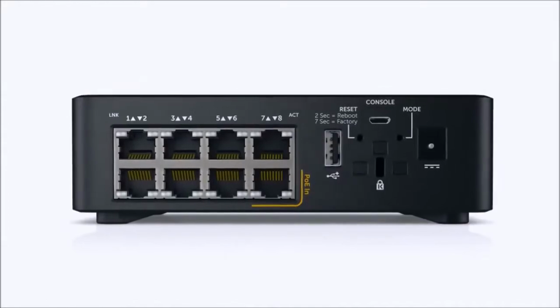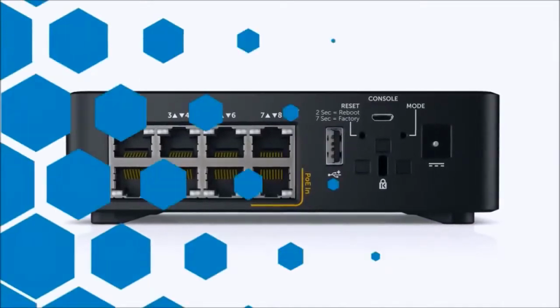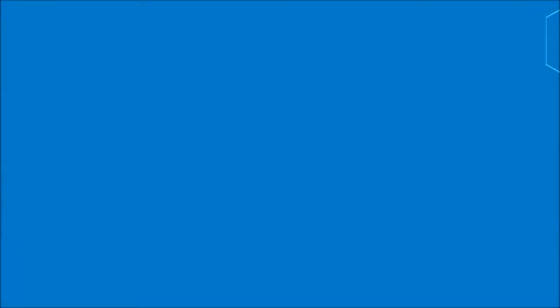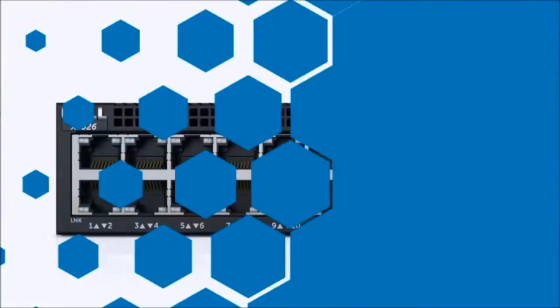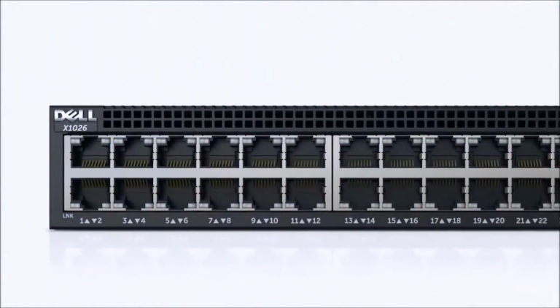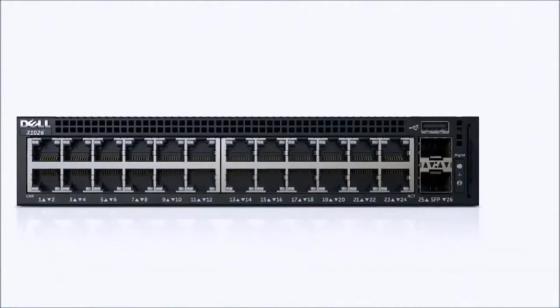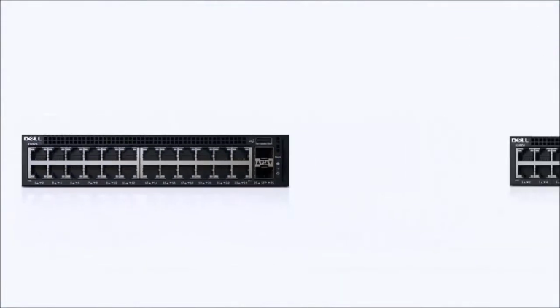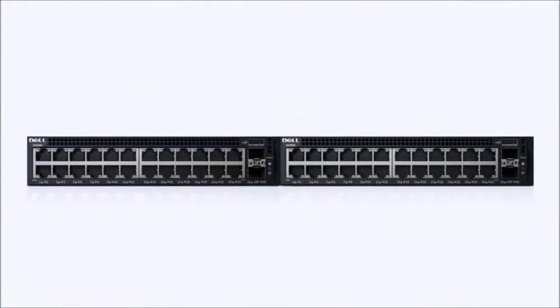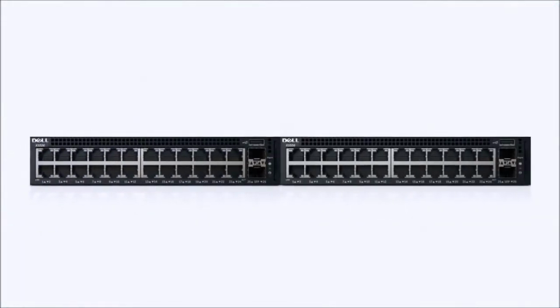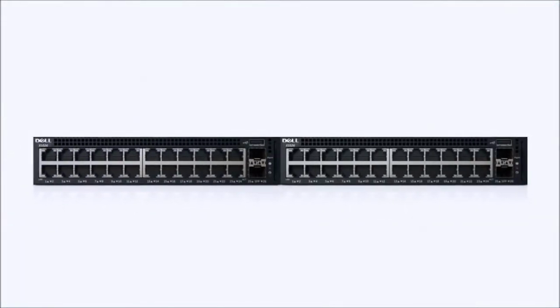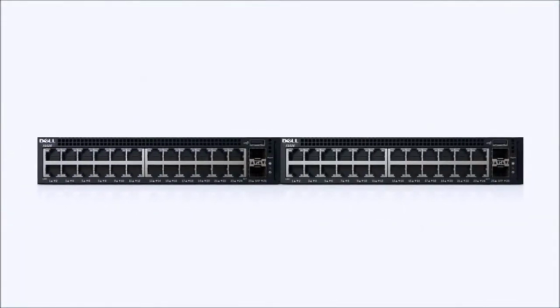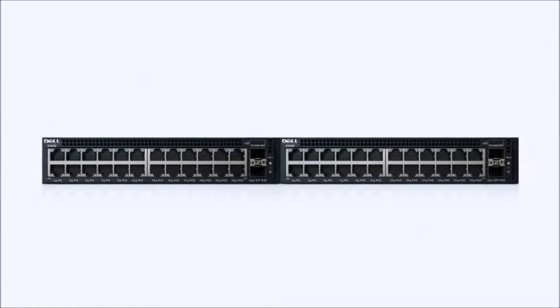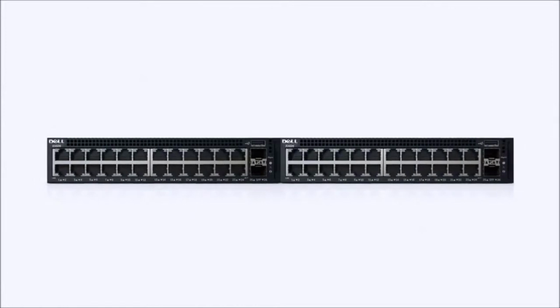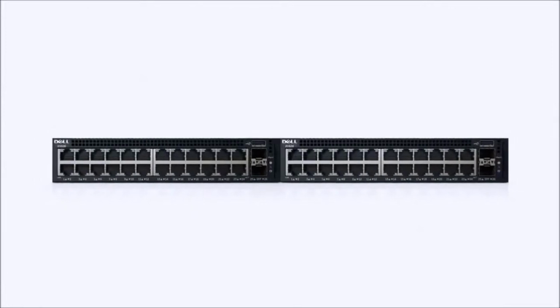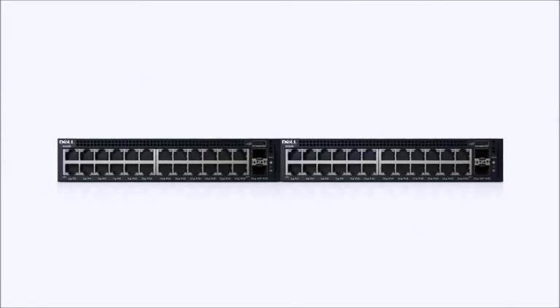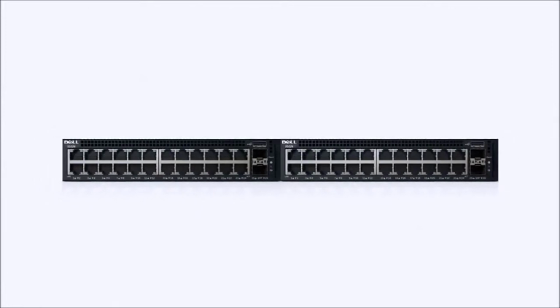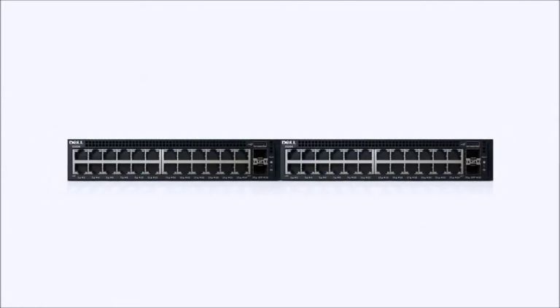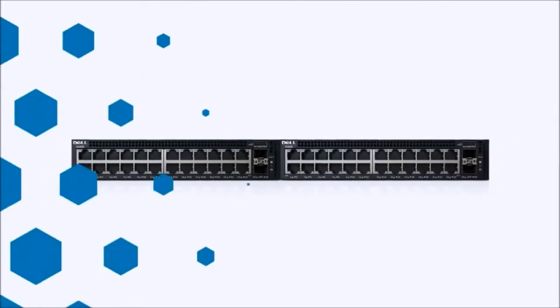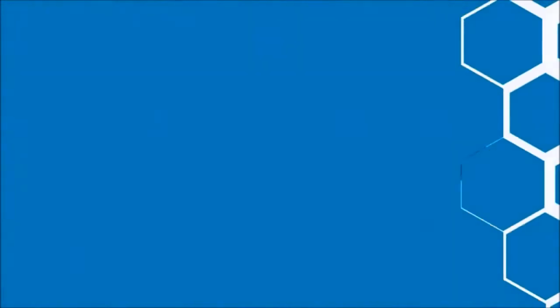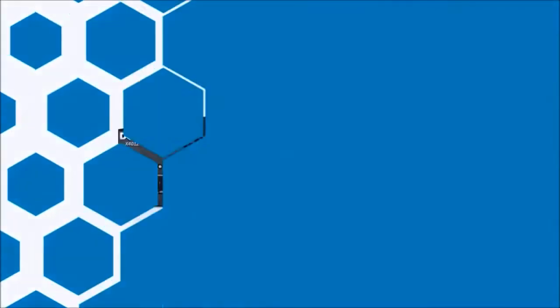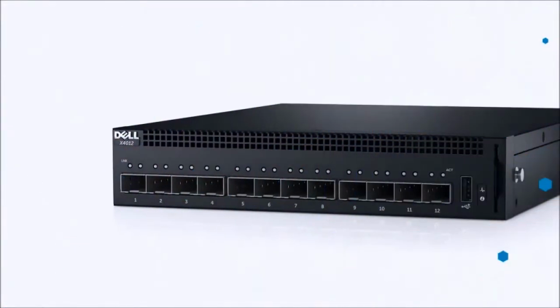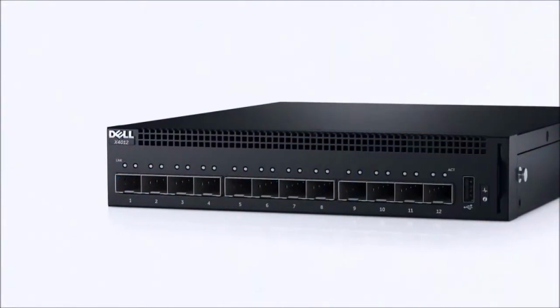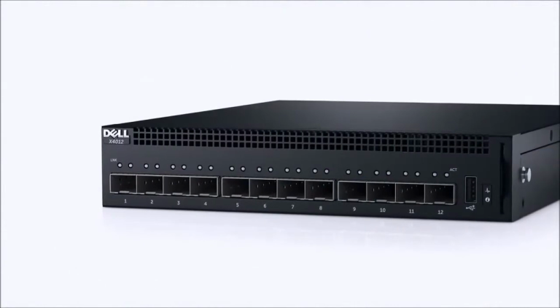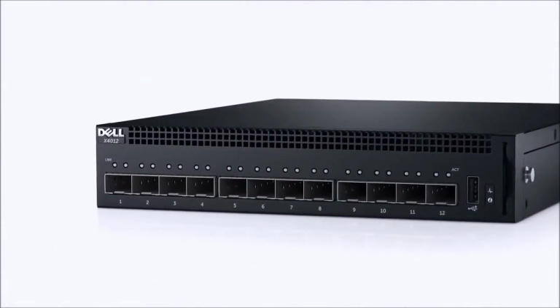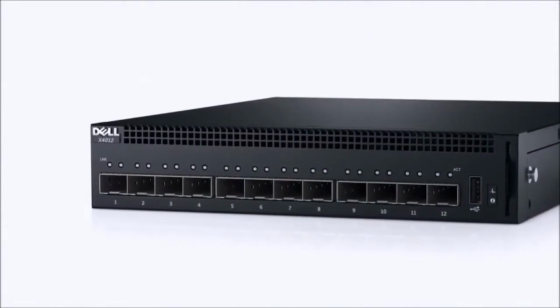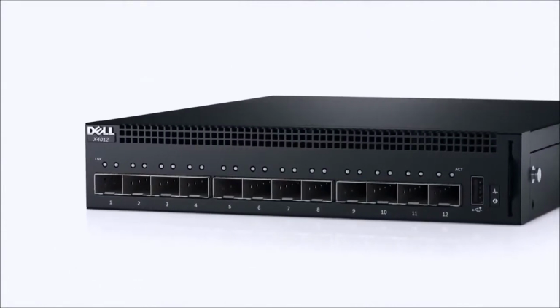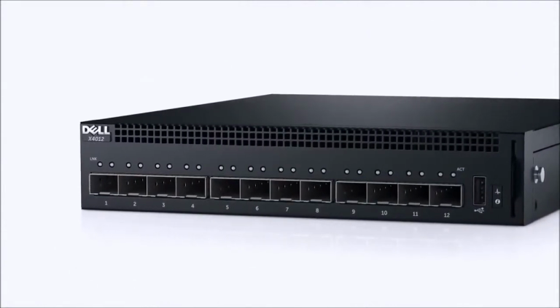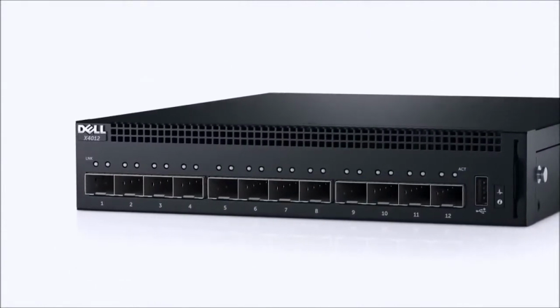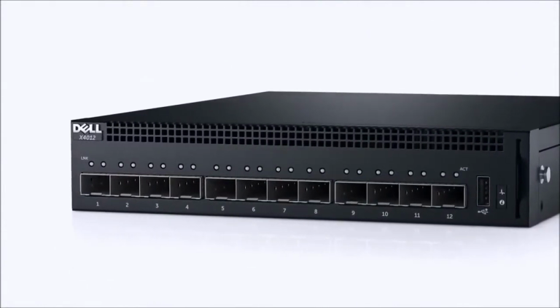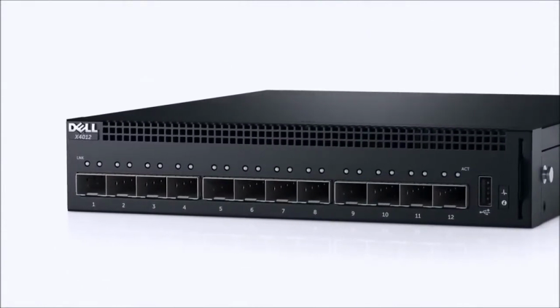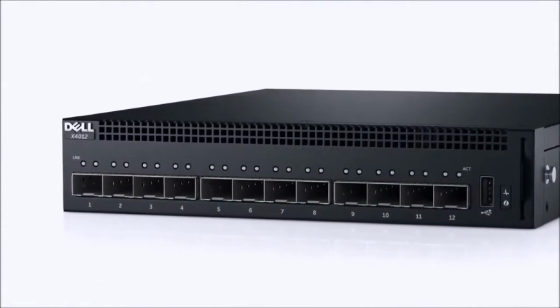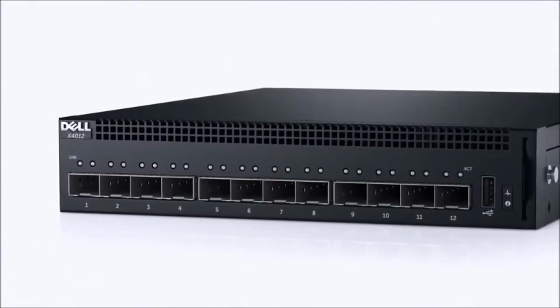We also offer a side-by-side rack shelf that can accommodate two 26 port models for added redundancy, as well as a 12 port 10 Gigabit model for simple, high performance server attach and network aggregation.